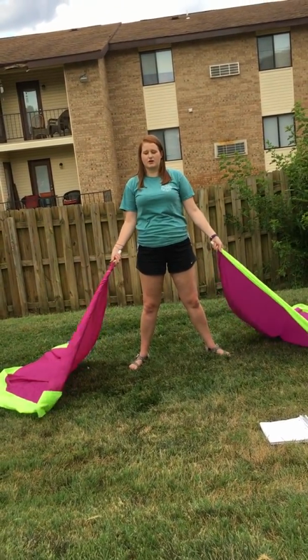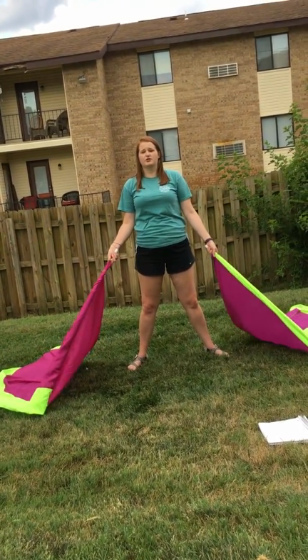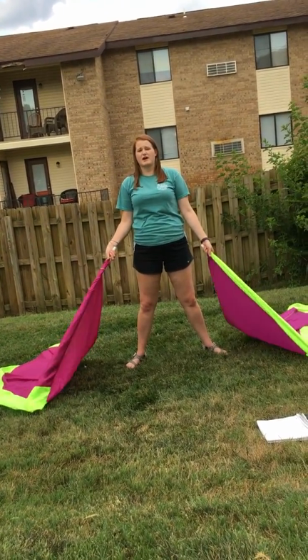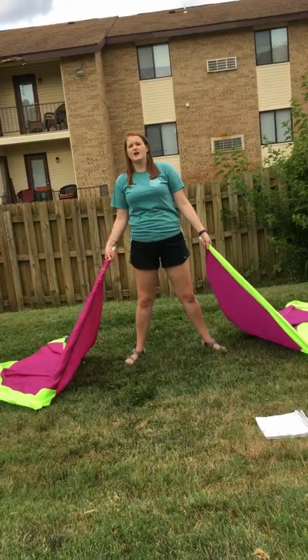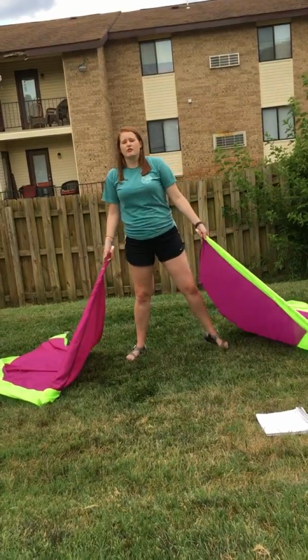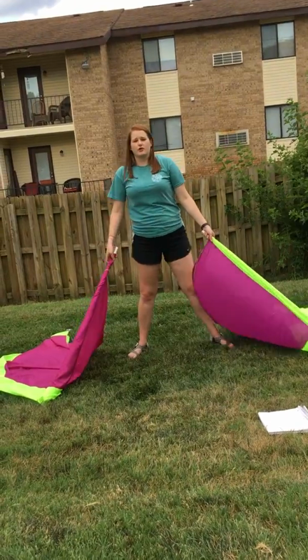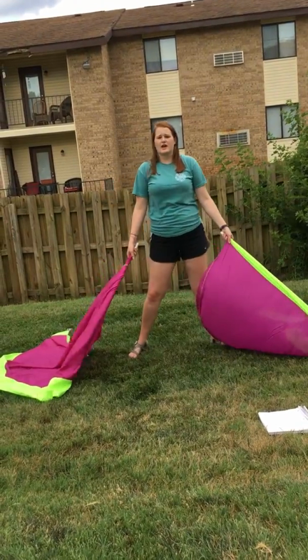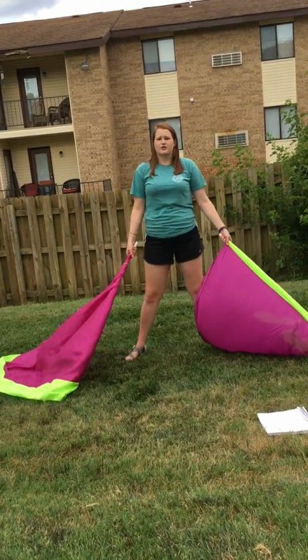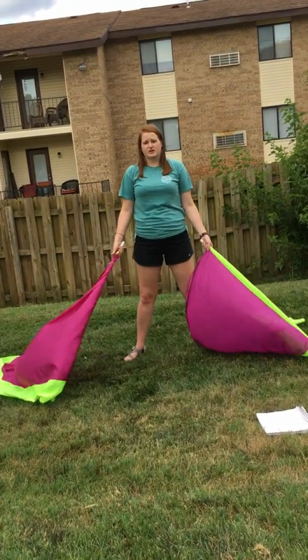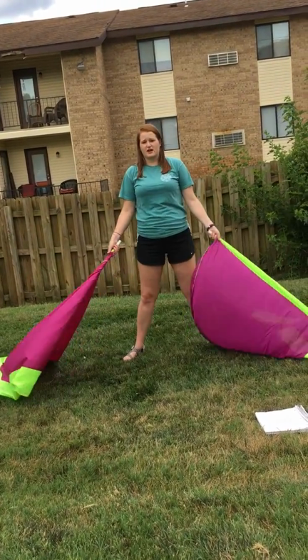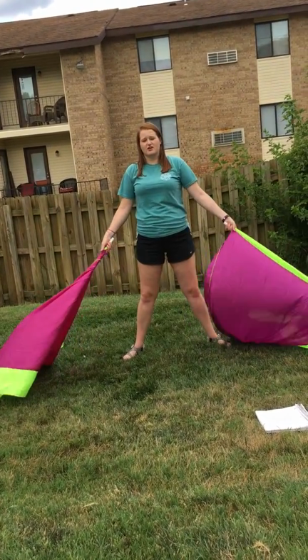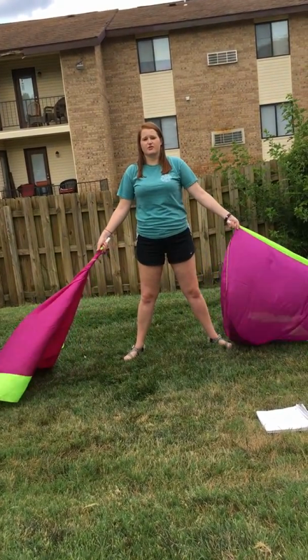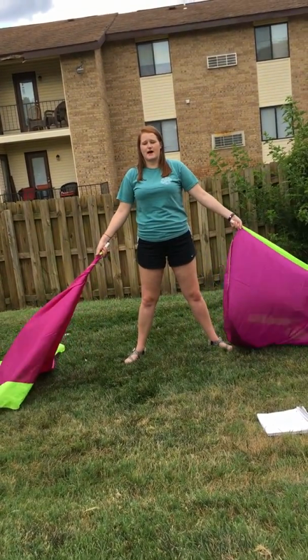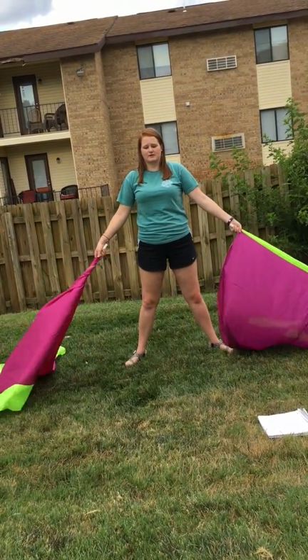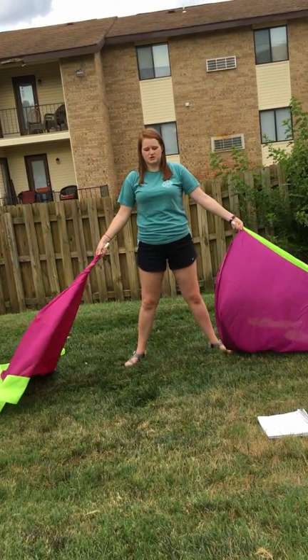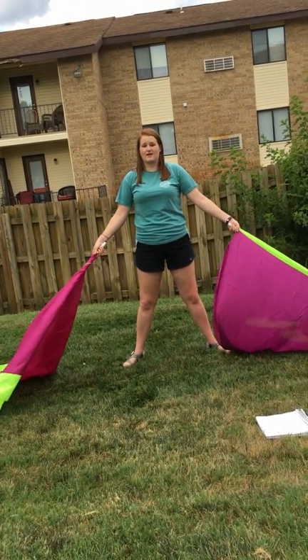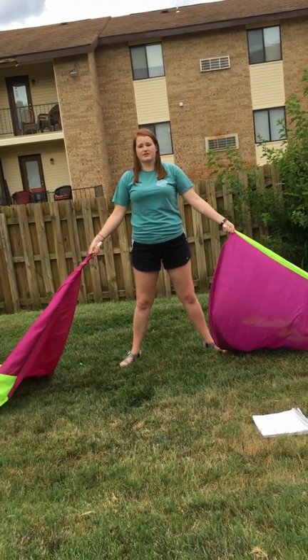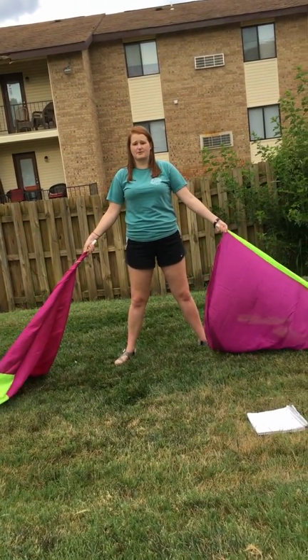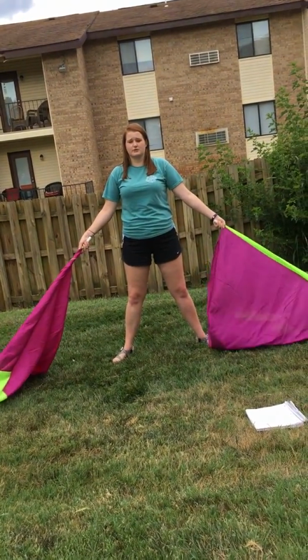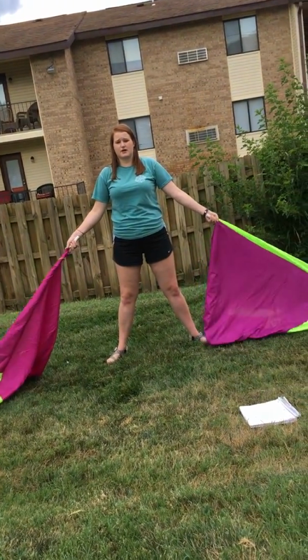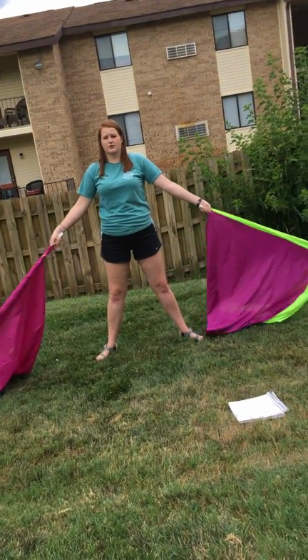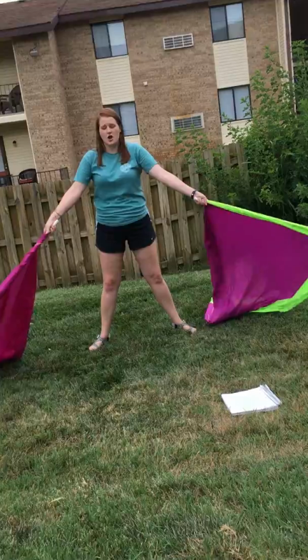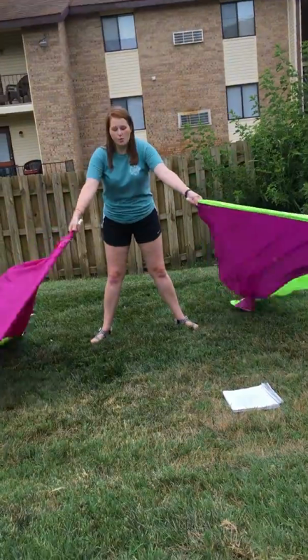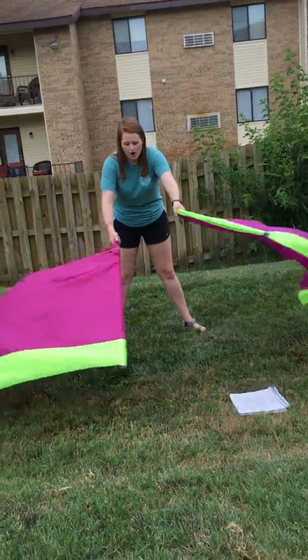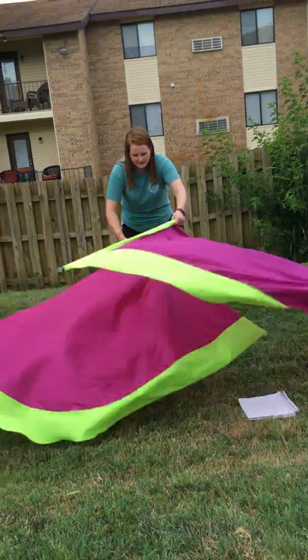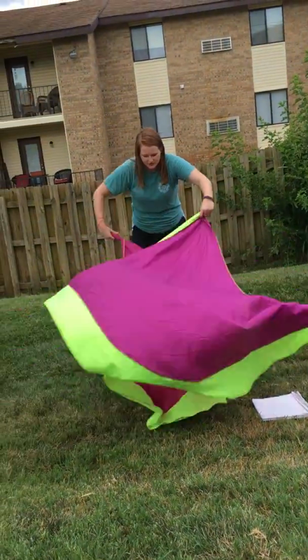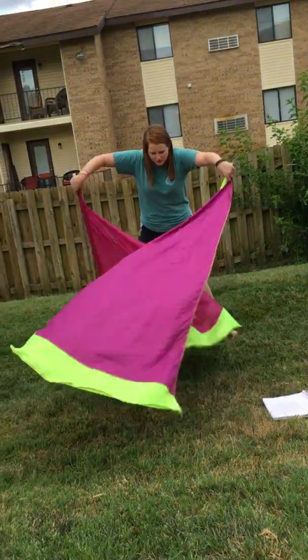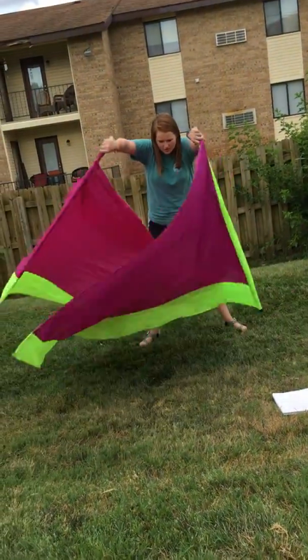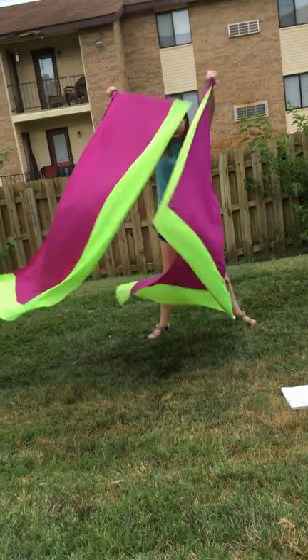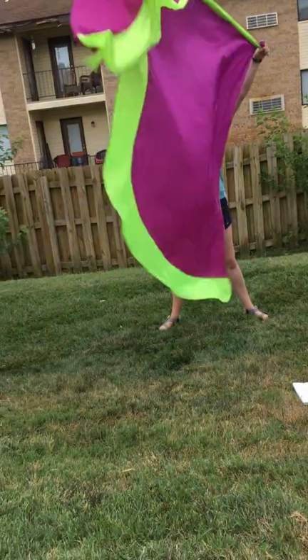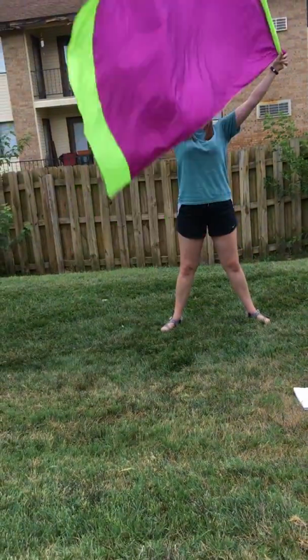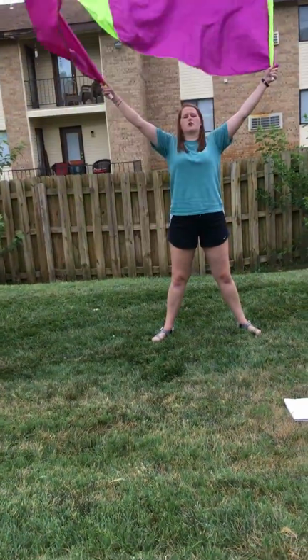And we're going to do a four count figure eight. The bottom is going to be two counts and the top is going to be two counts. So: one, two, three, four.